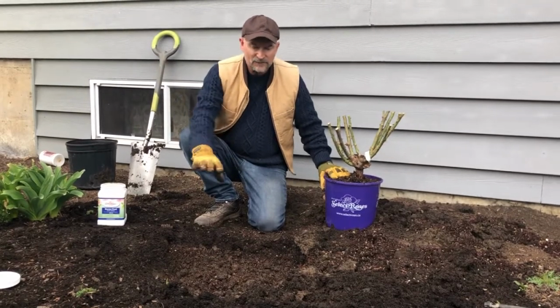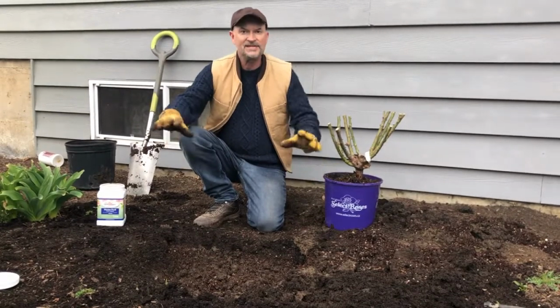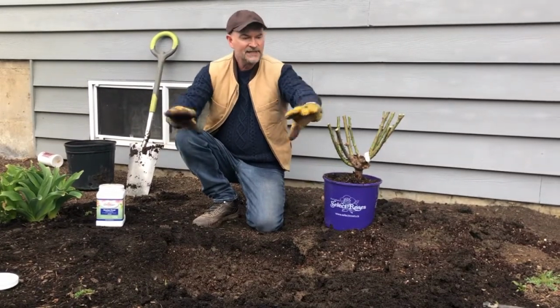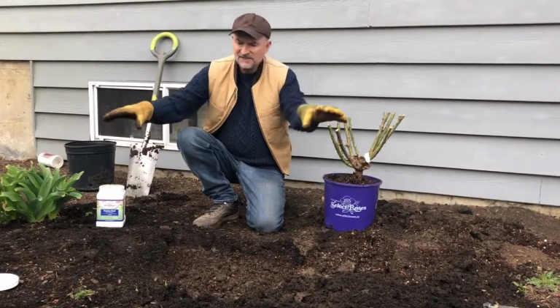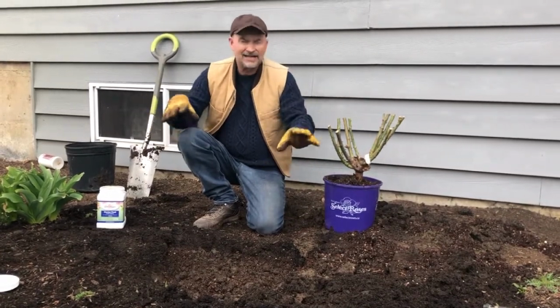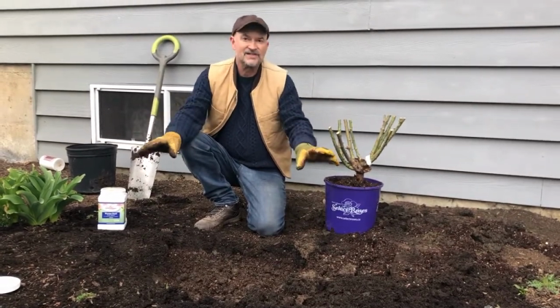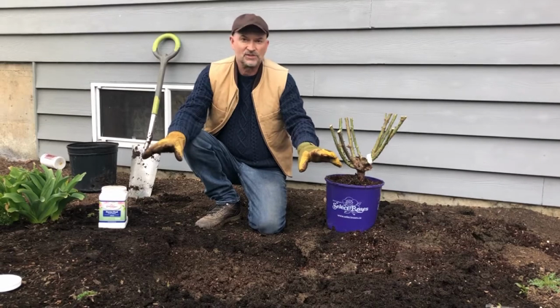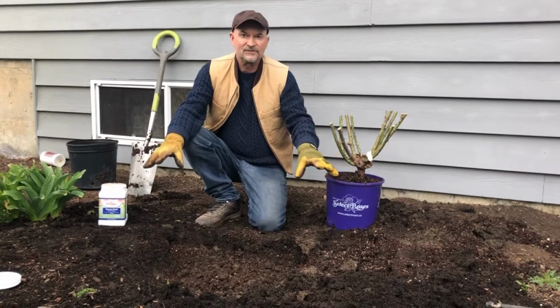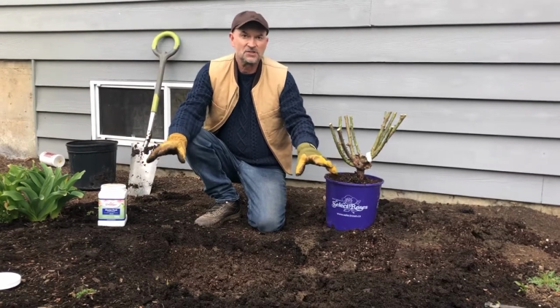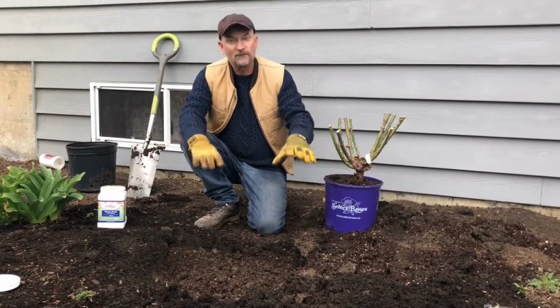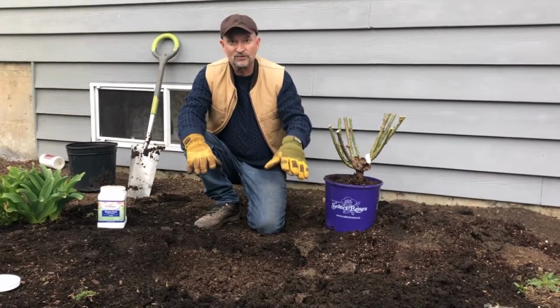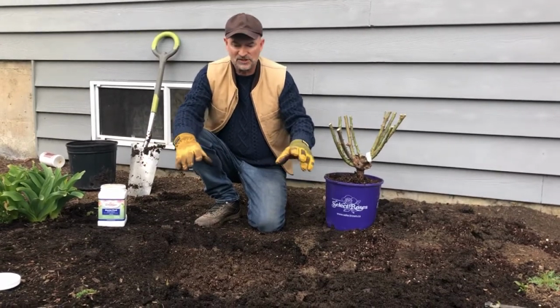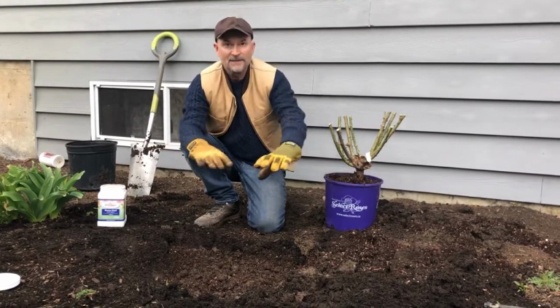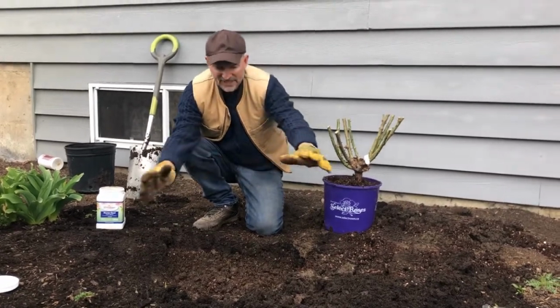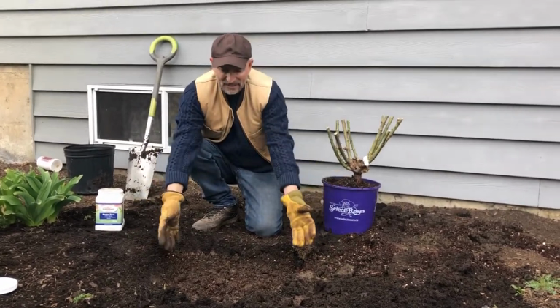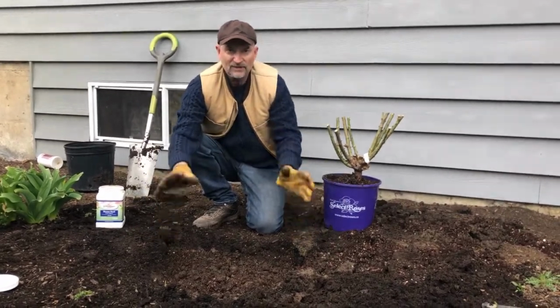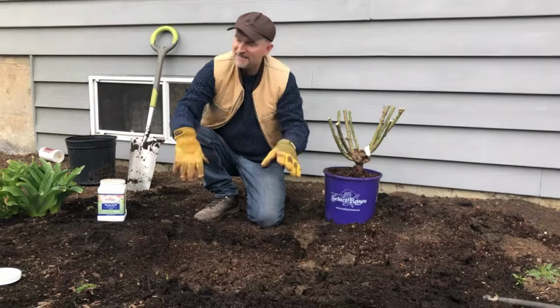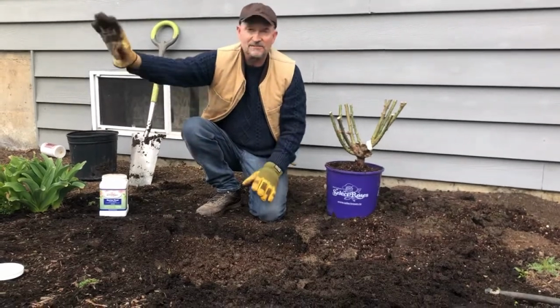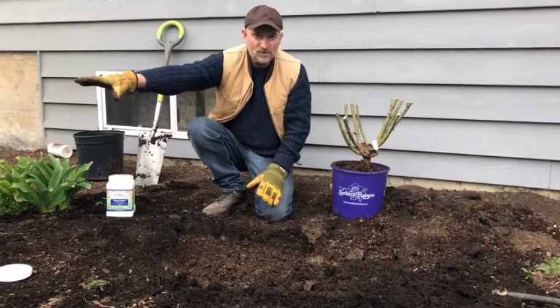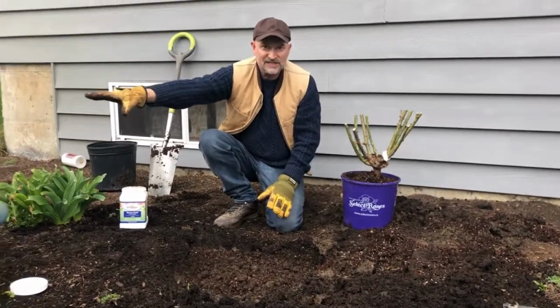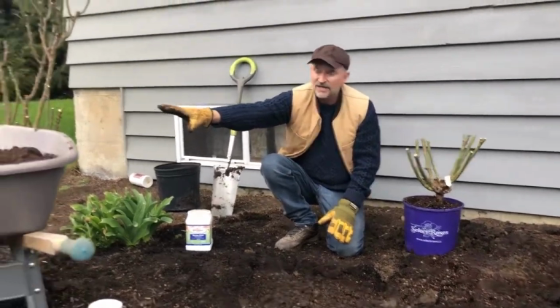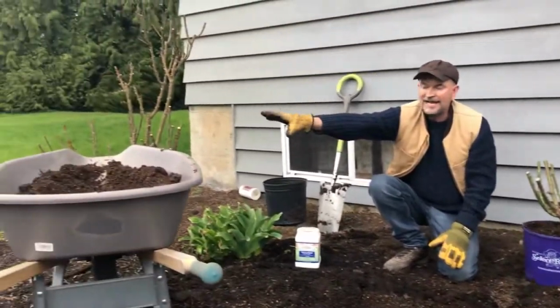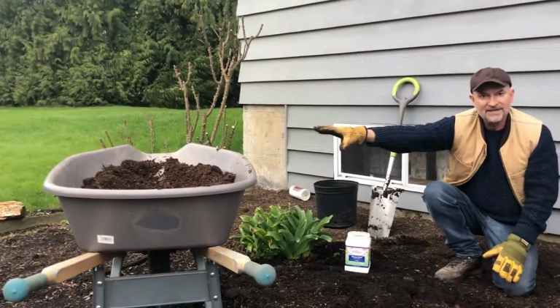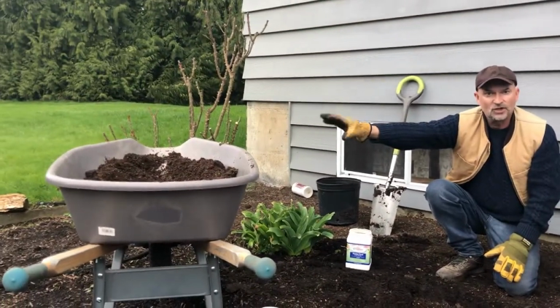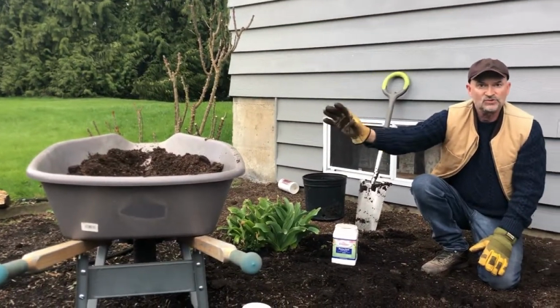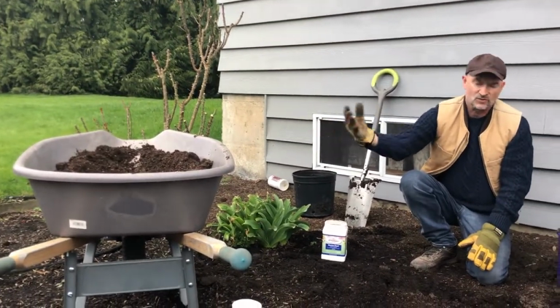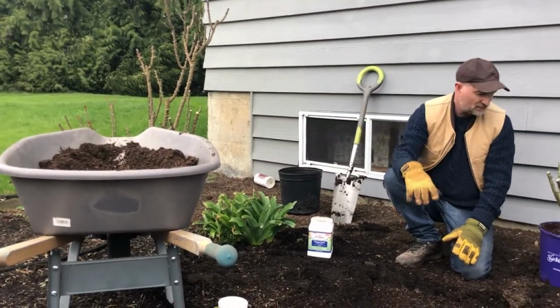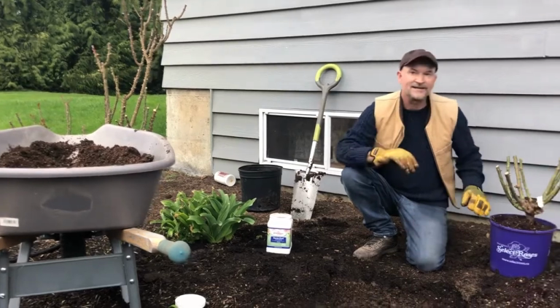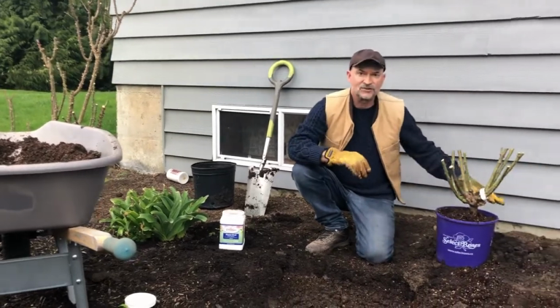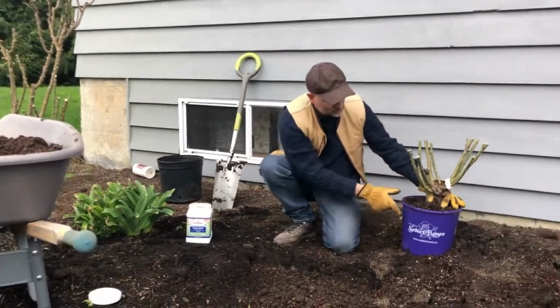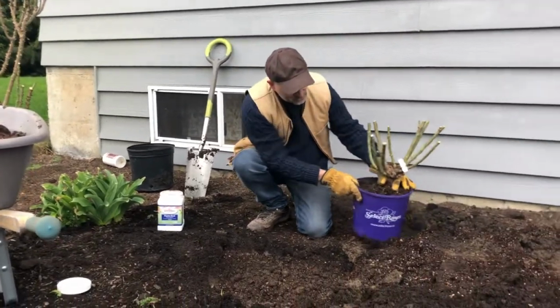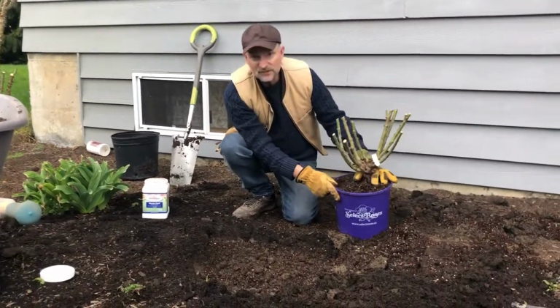This is an area that hasn't seen roses for five or six years, so it's fine to grow roses here. We dug a big hole out, I mixed in some compost, and I have a mixture of compost with soil that I'll be adding back in with the rose.